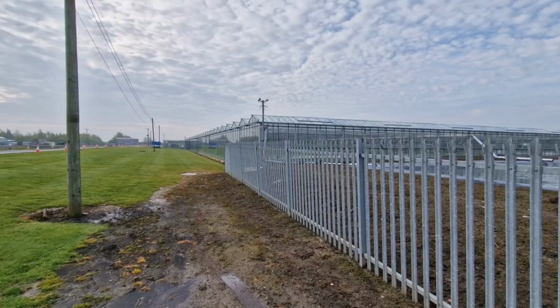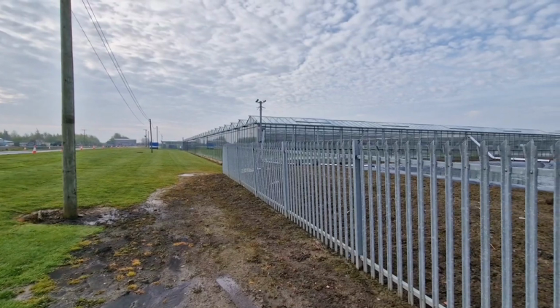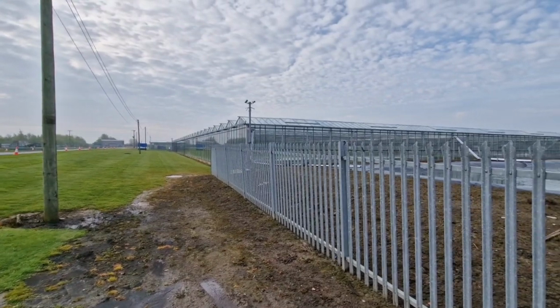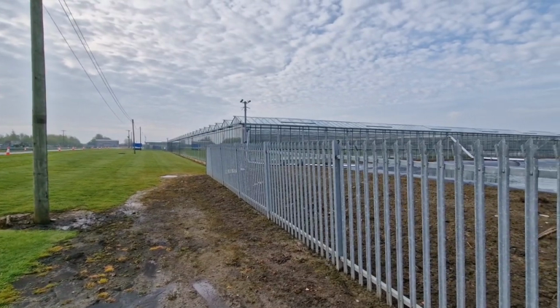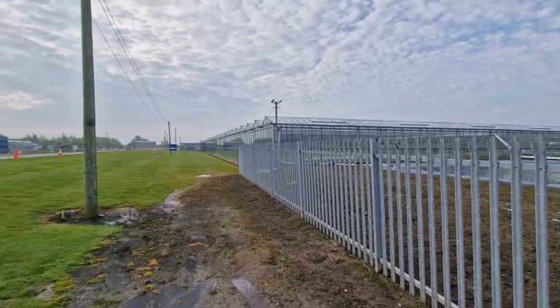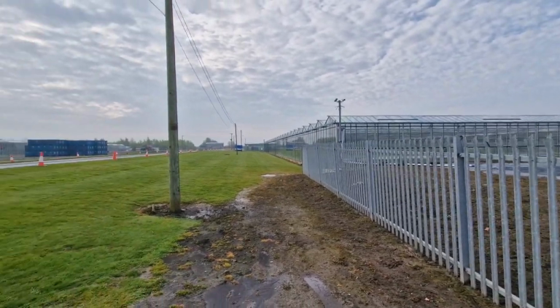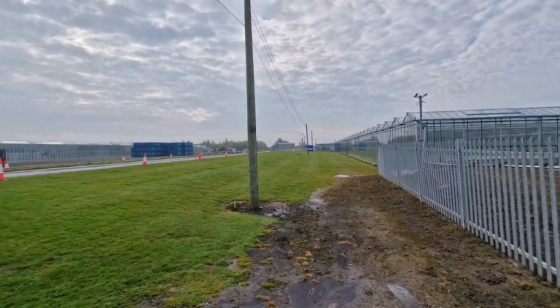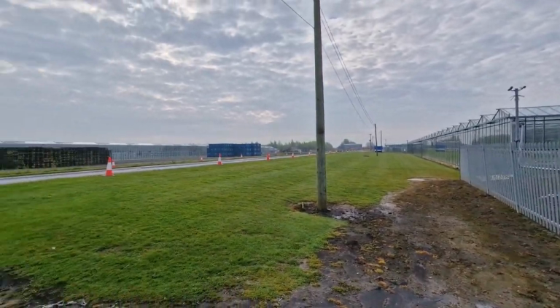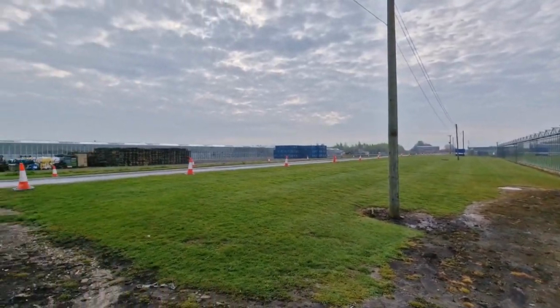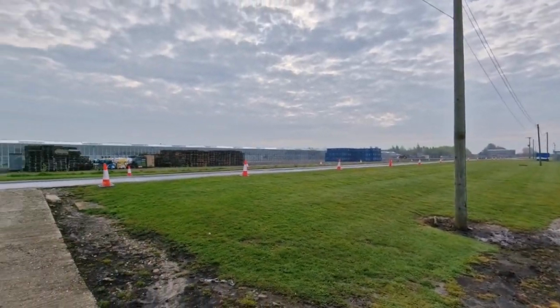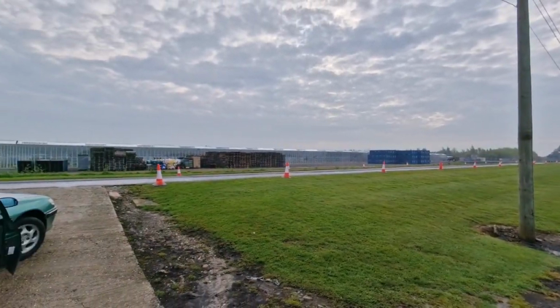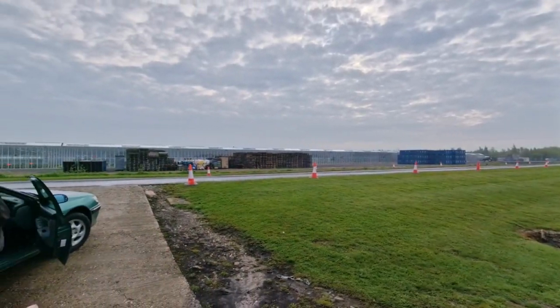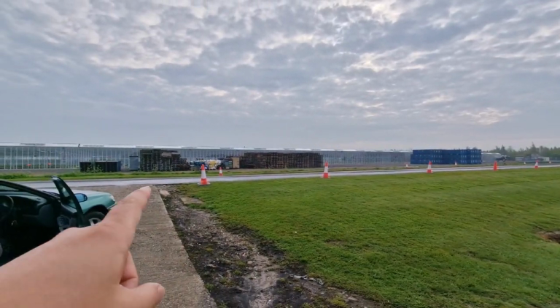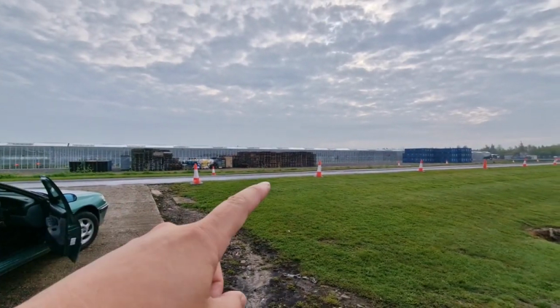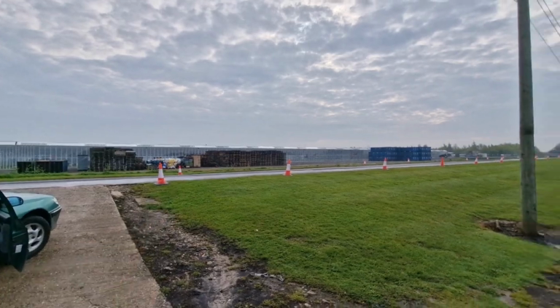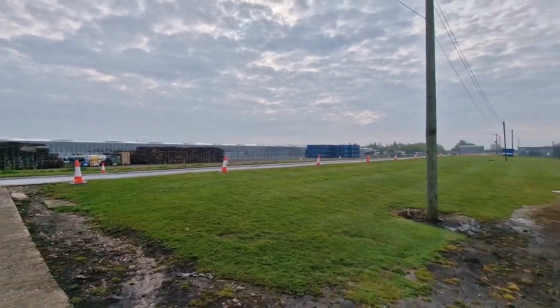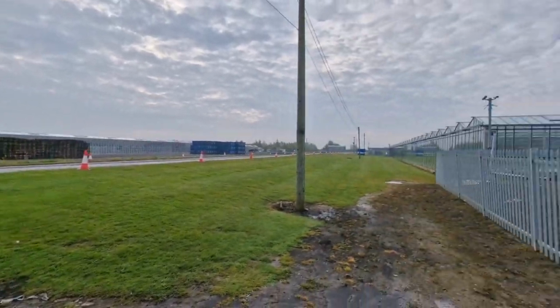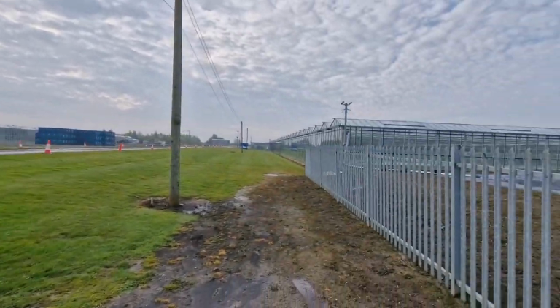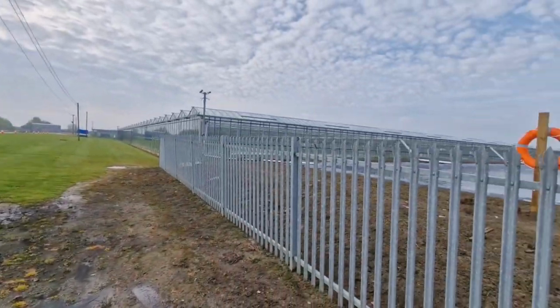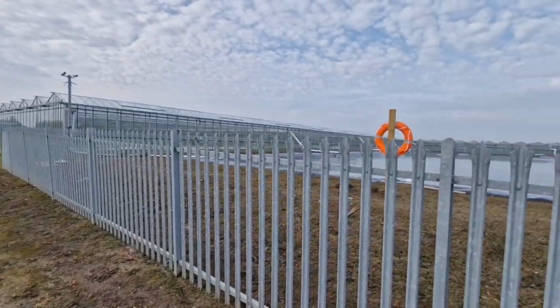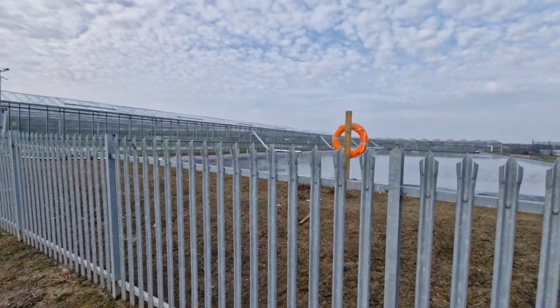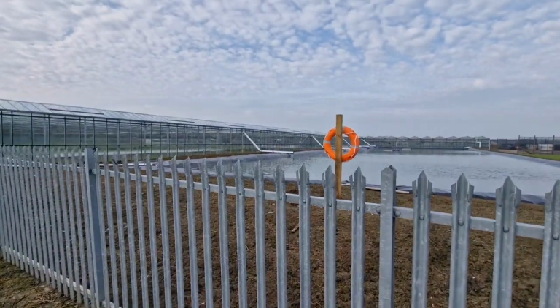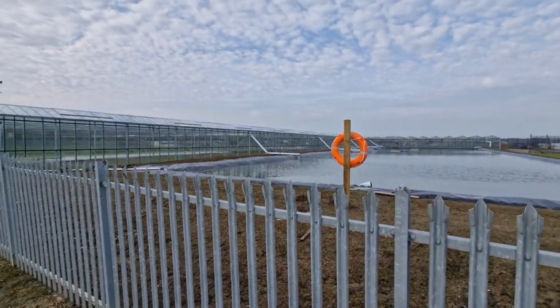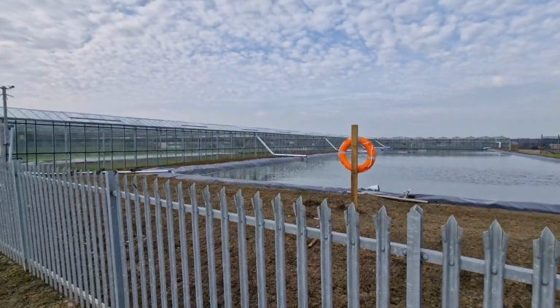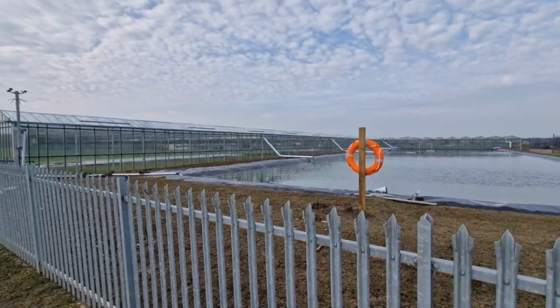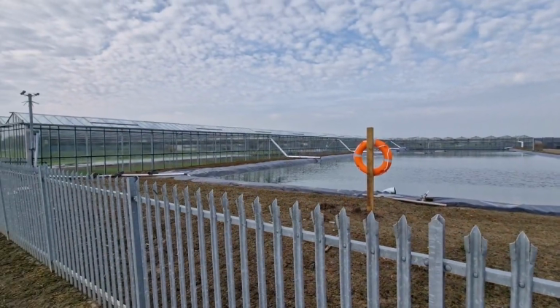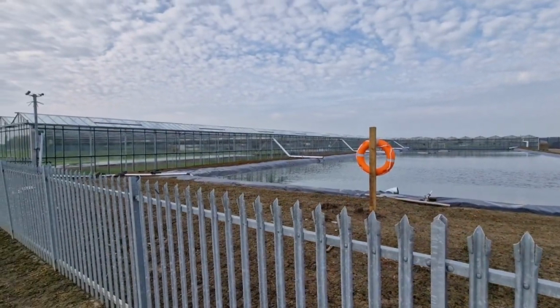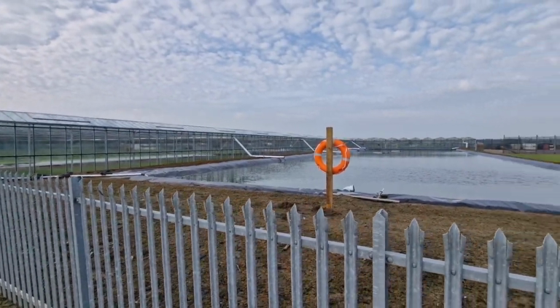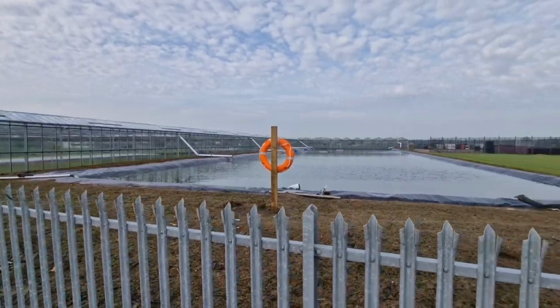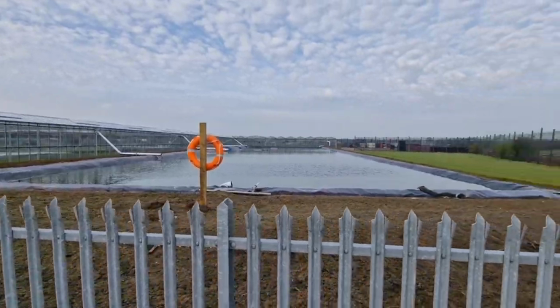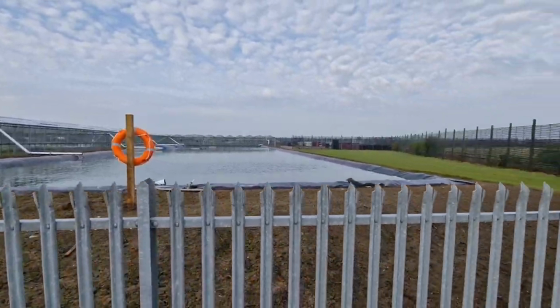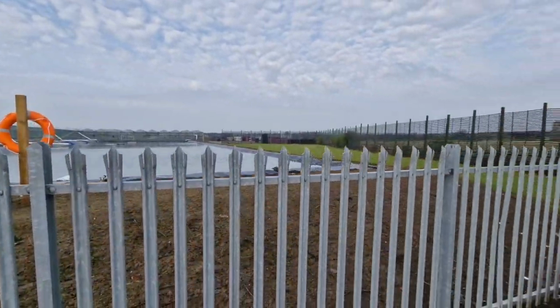Hello, you absolute legends. Welcome back to the channel. John here, and we are at a place called Fountain Plants this morning, which boasts to be Europe's biggest greenhouses.